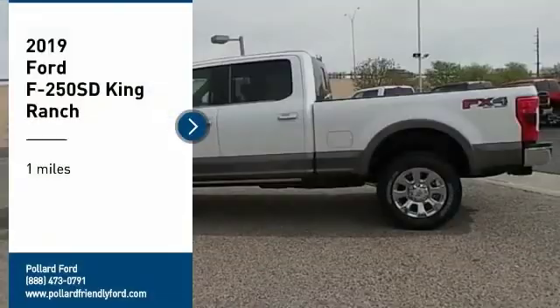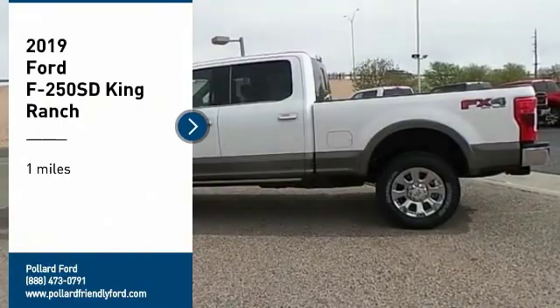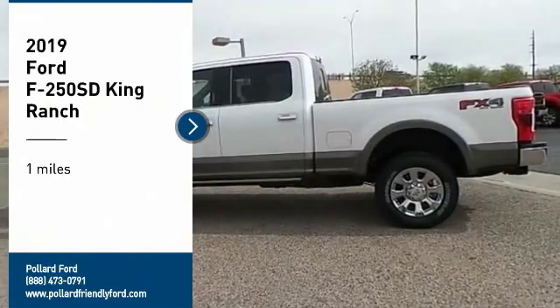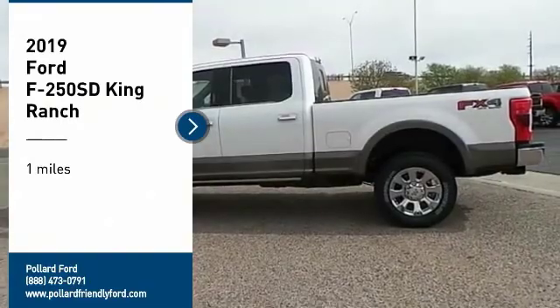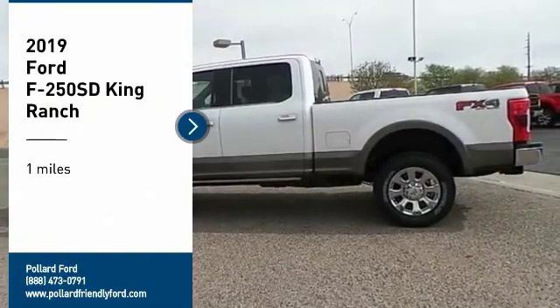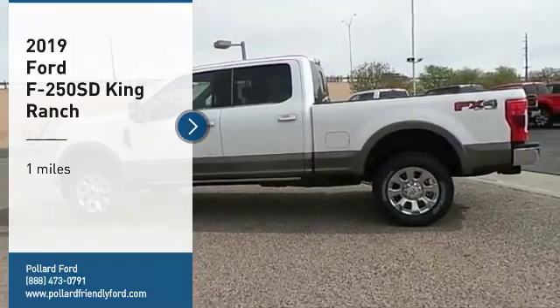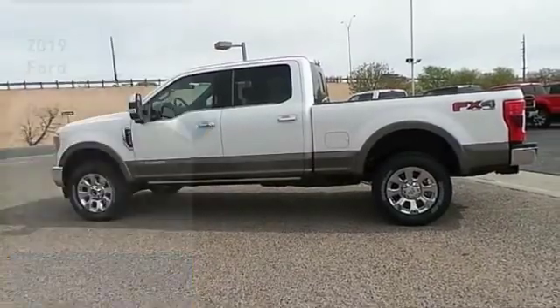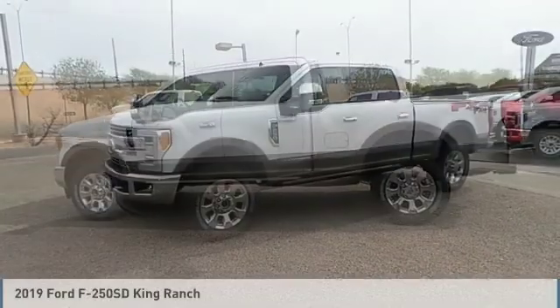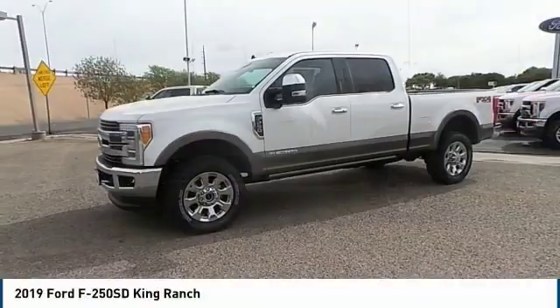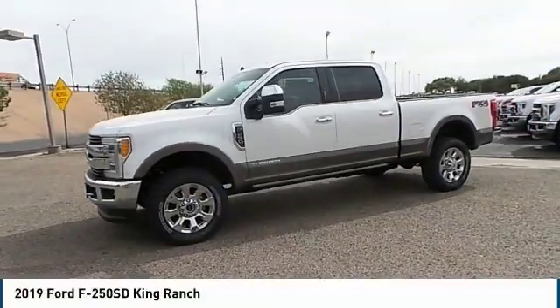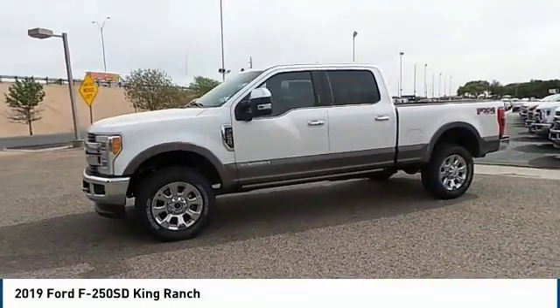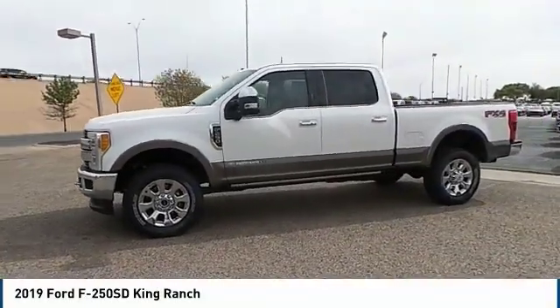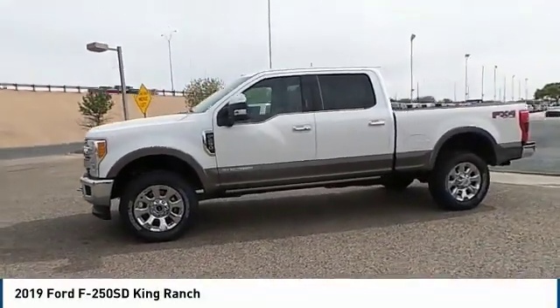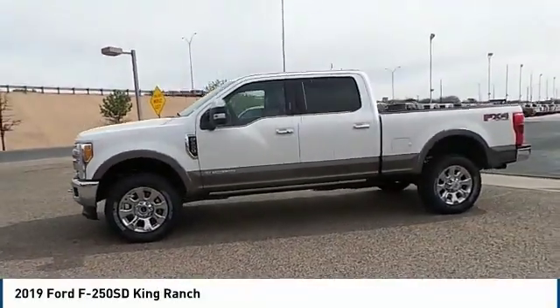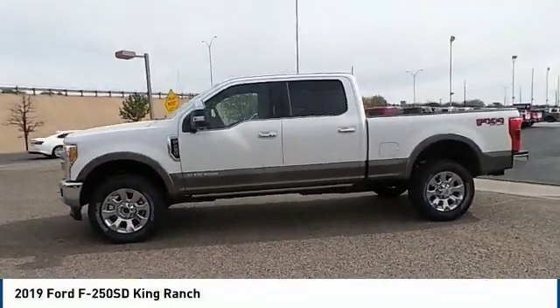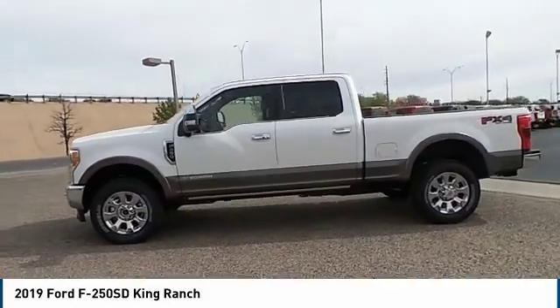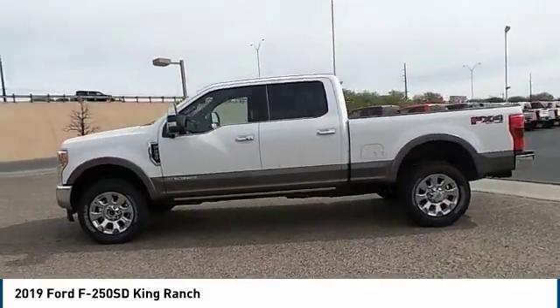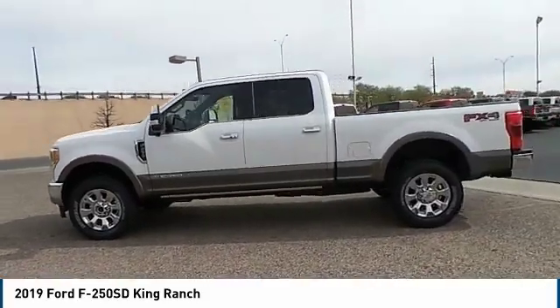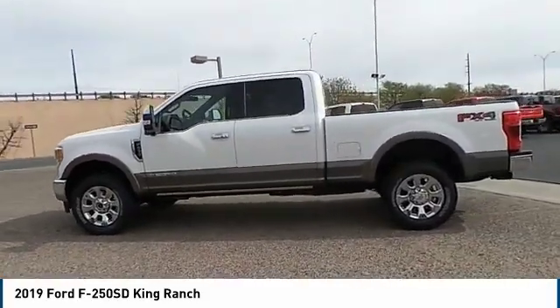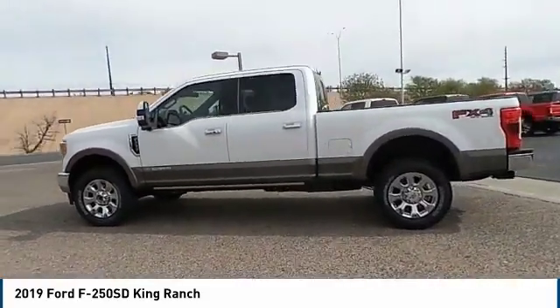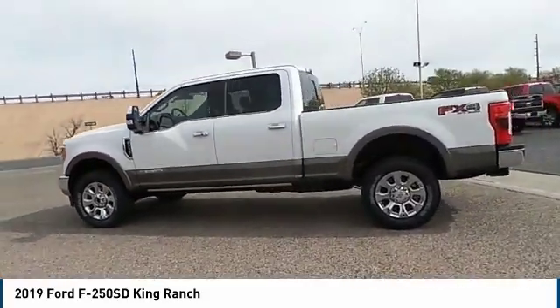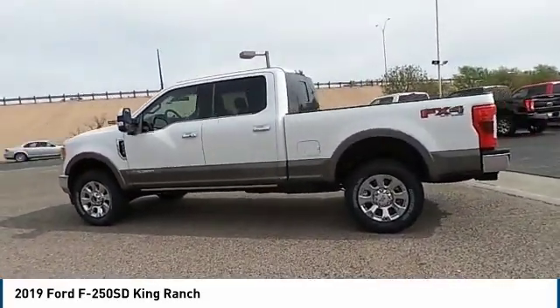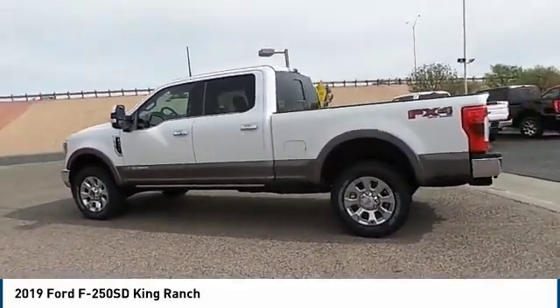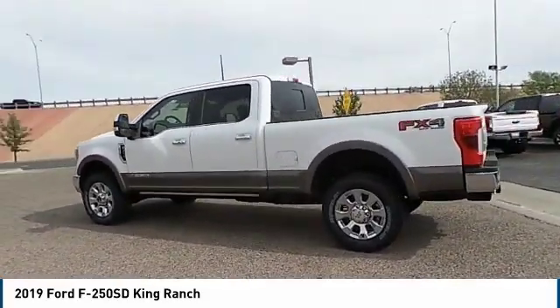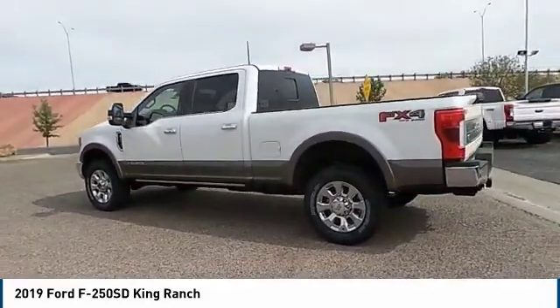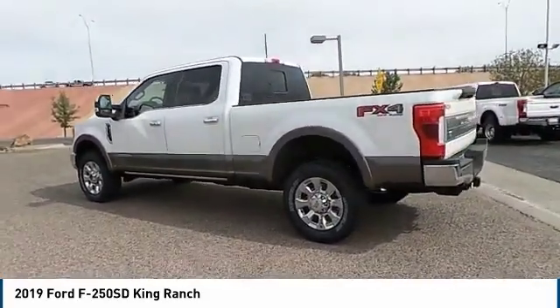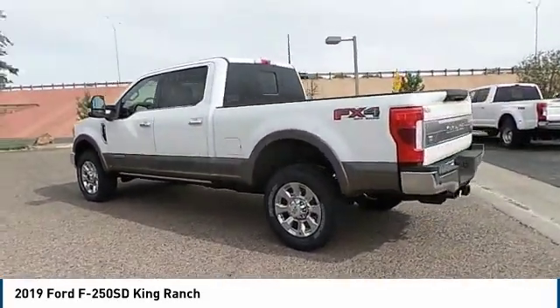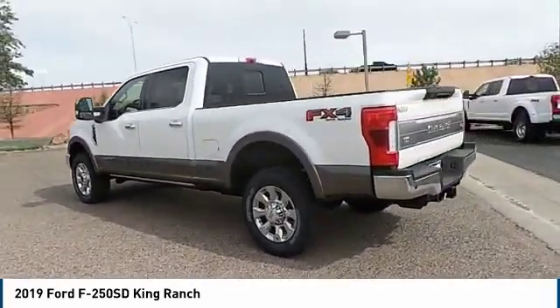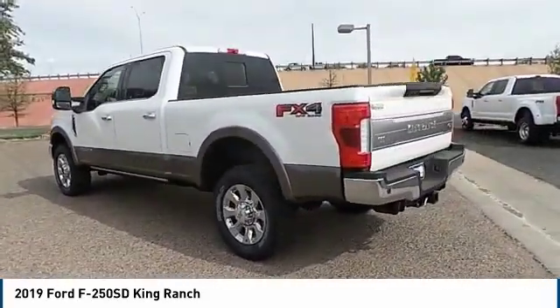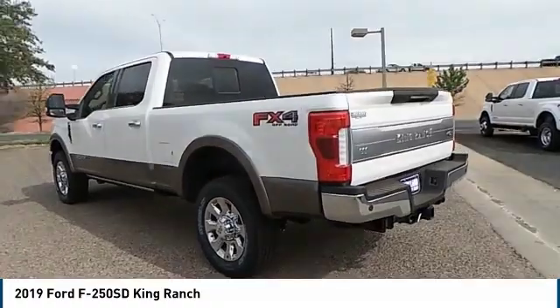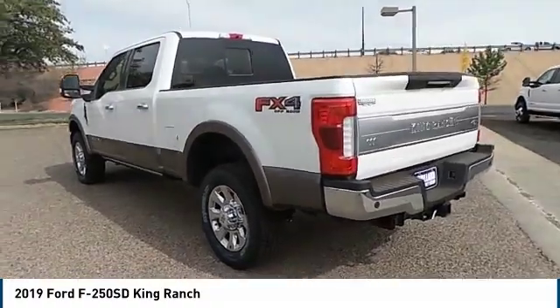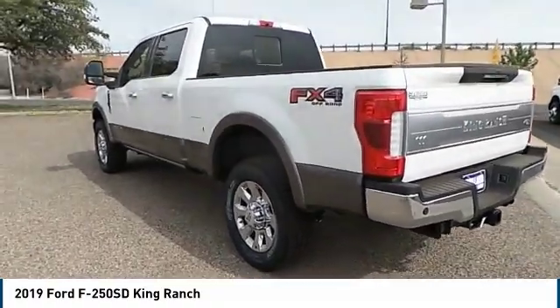Come test drive the 2019 F-250 Super Duty. Head-to-head fuel efficiency. Head-to-head towing. Head-to-head torque. Ford F-250 Super Duty.